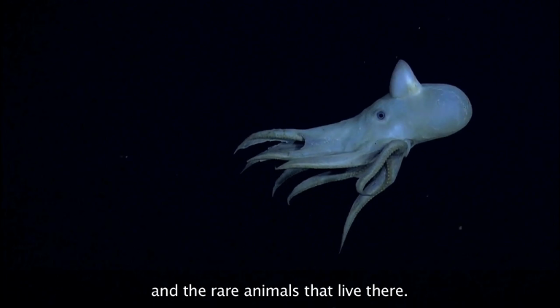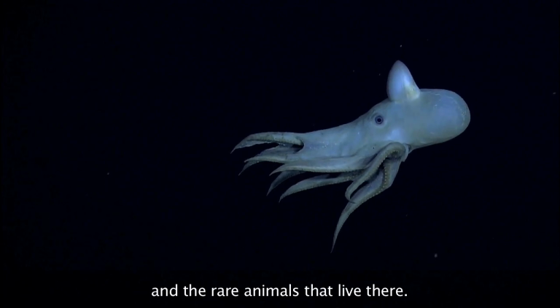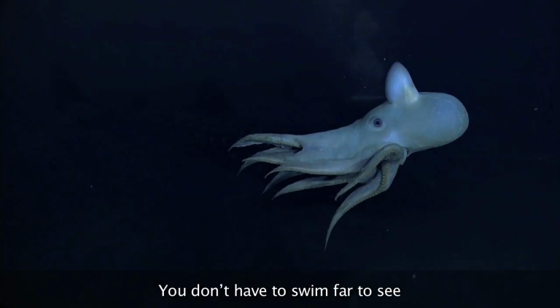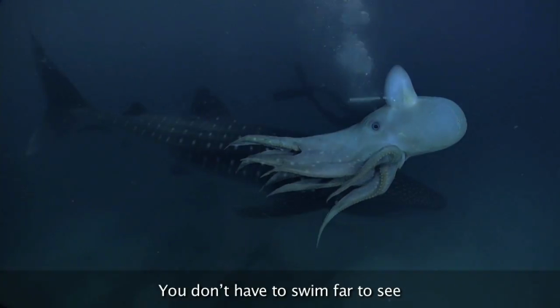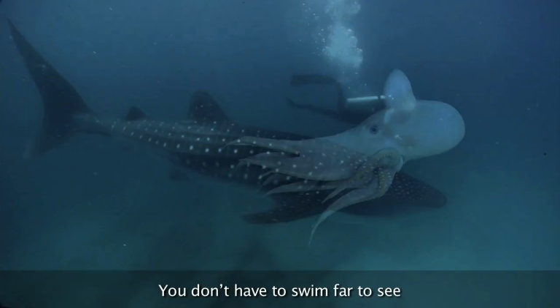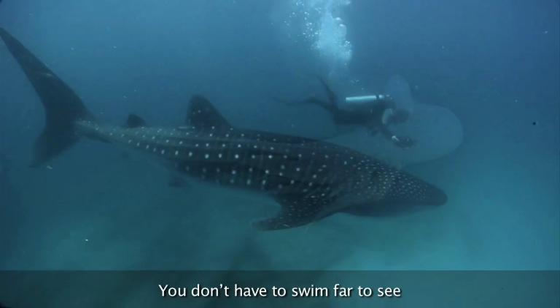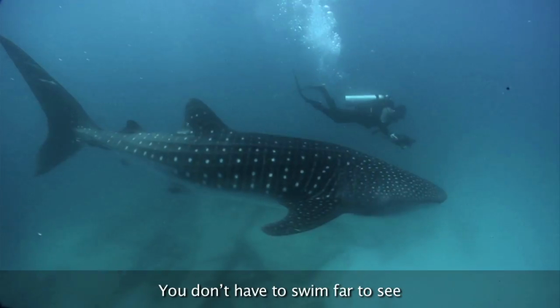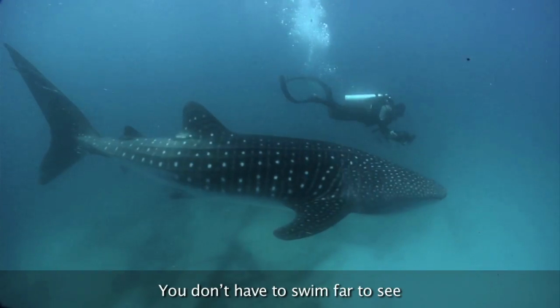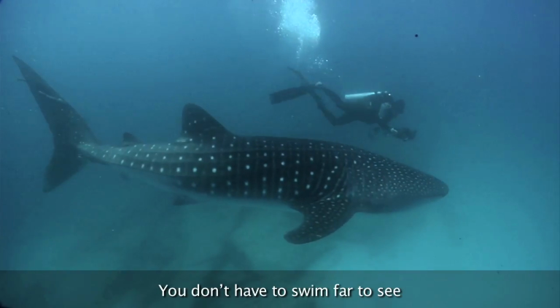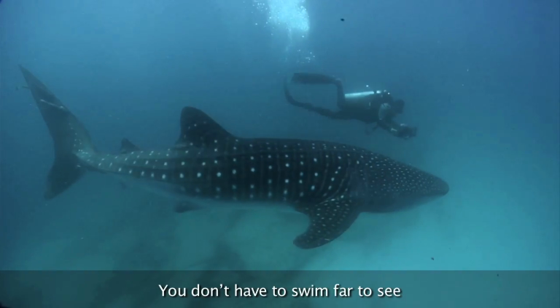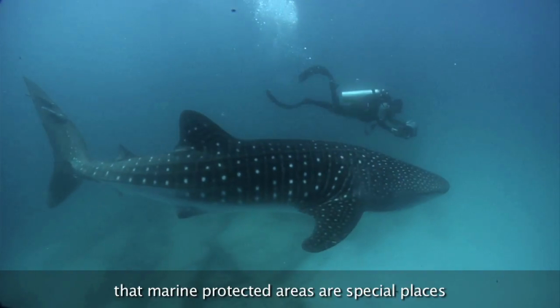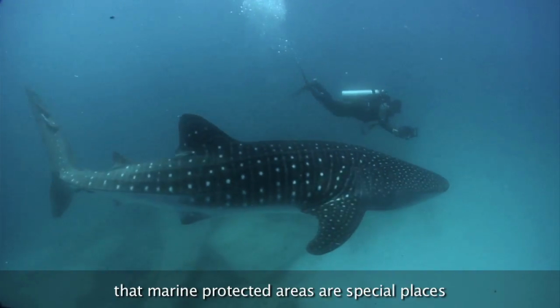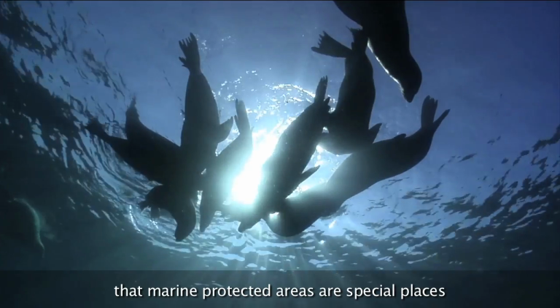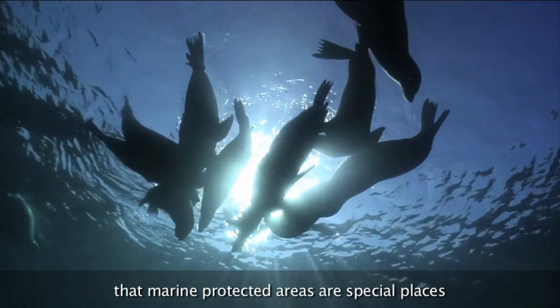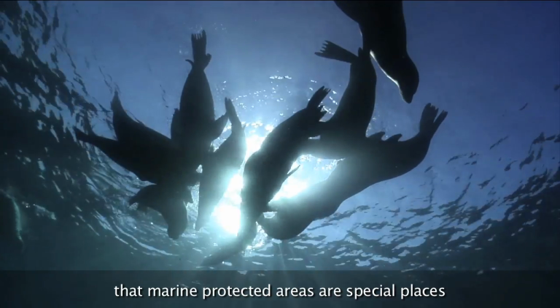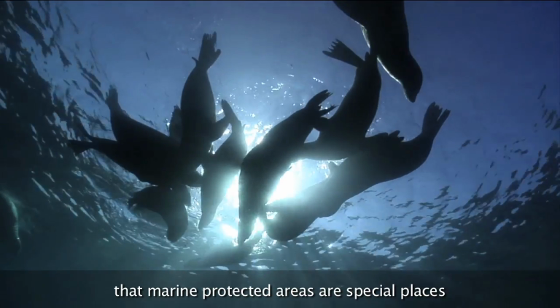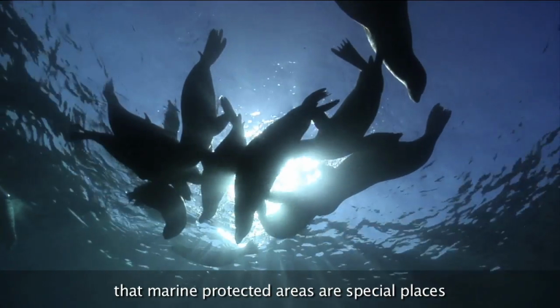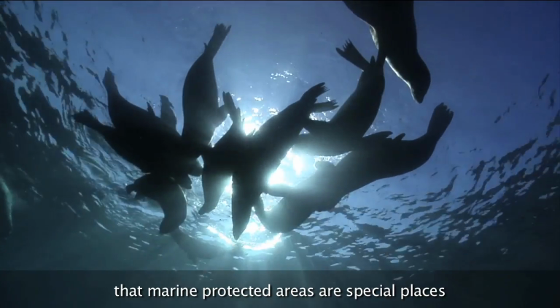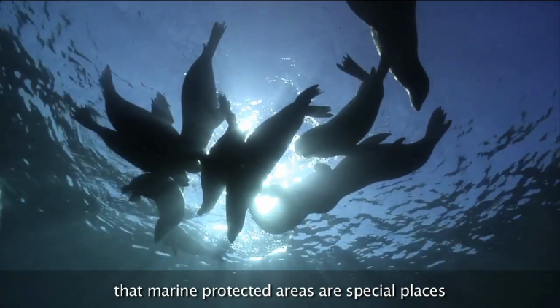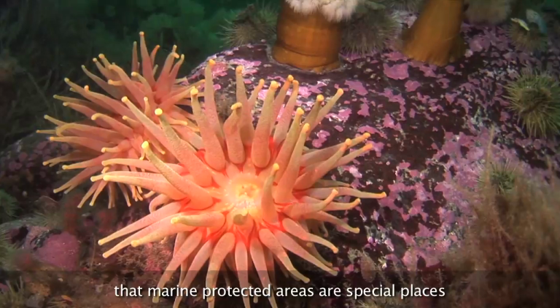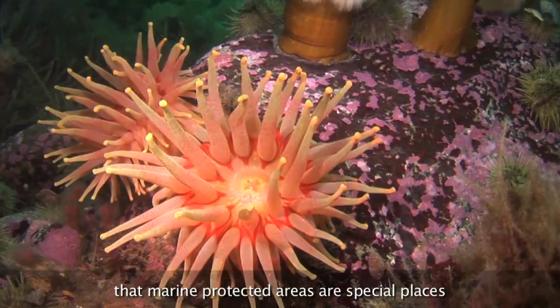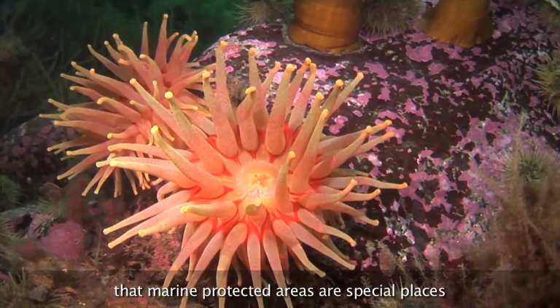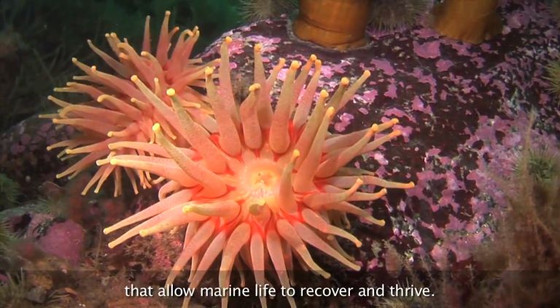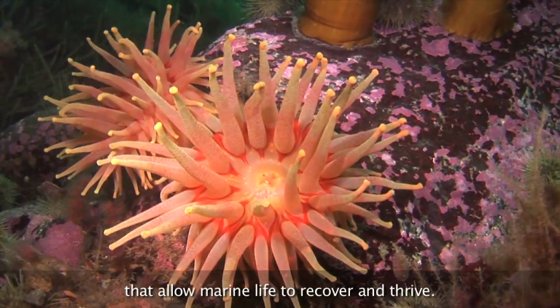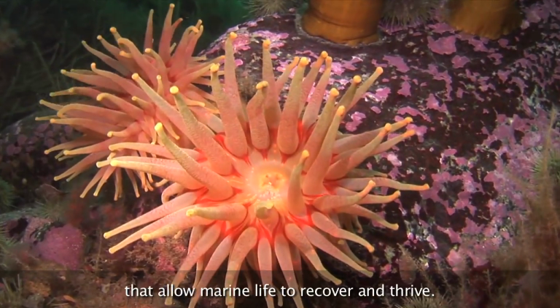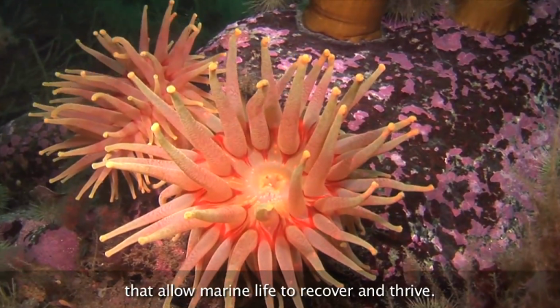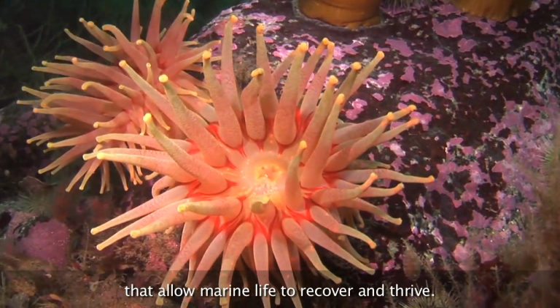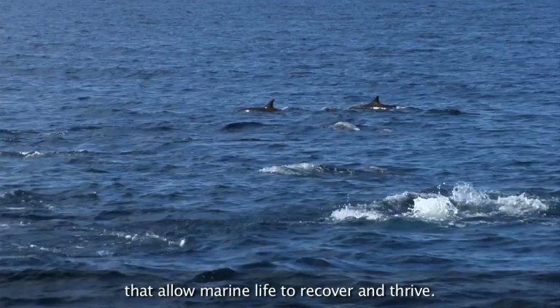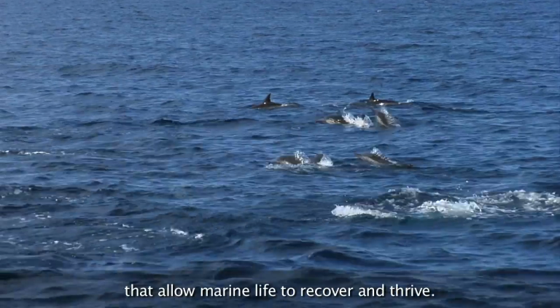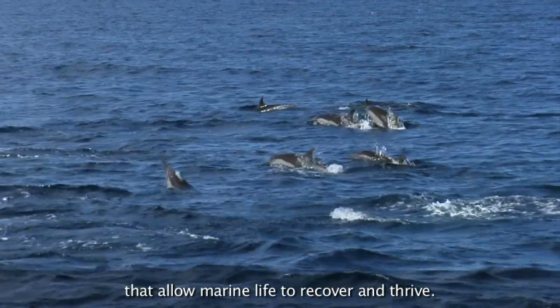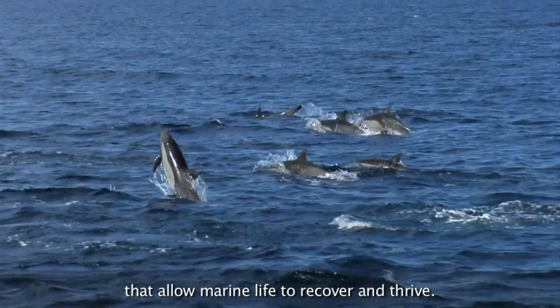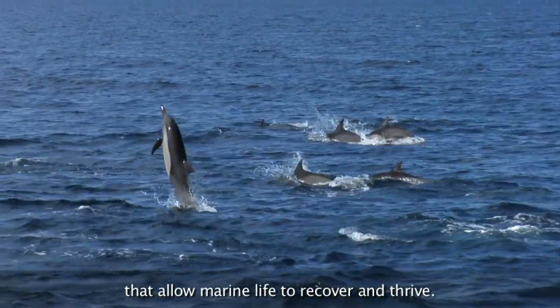You don't have to swim far to see that marine protected areas are special places that allow marine life to recover and thrive.